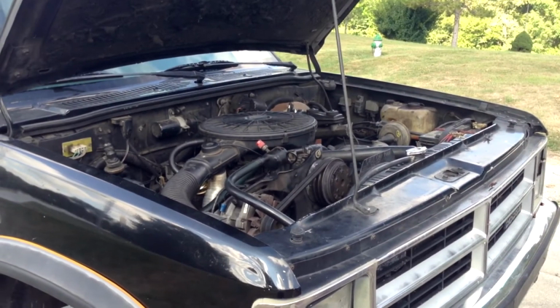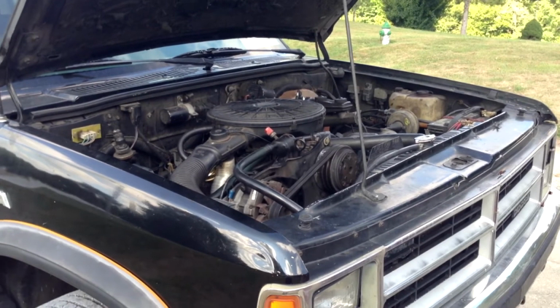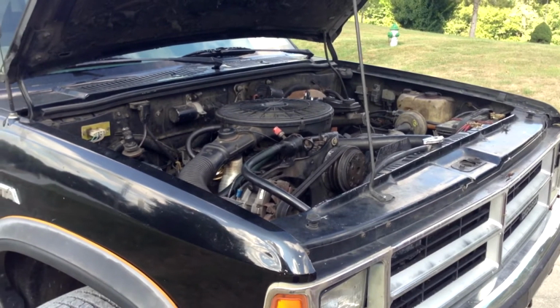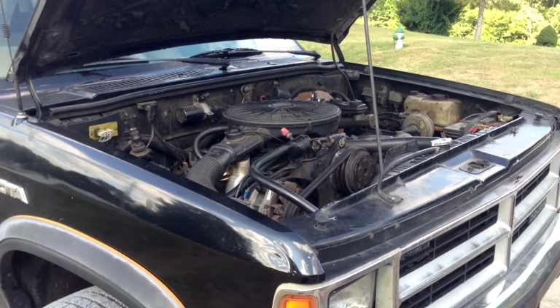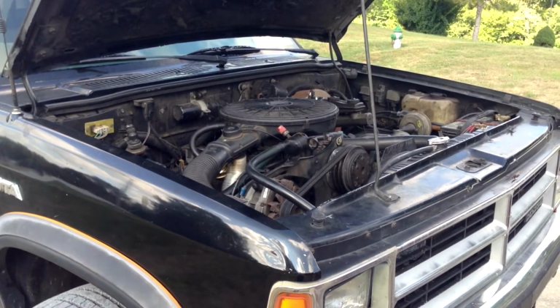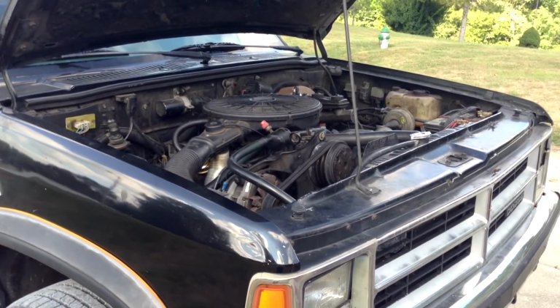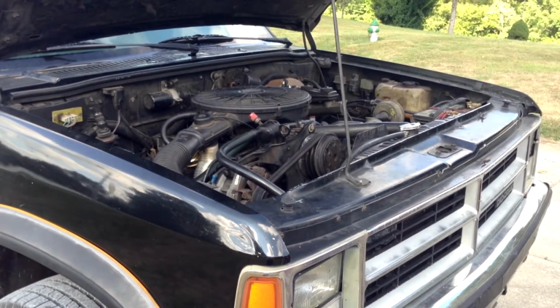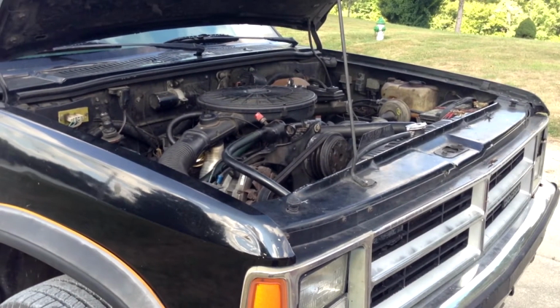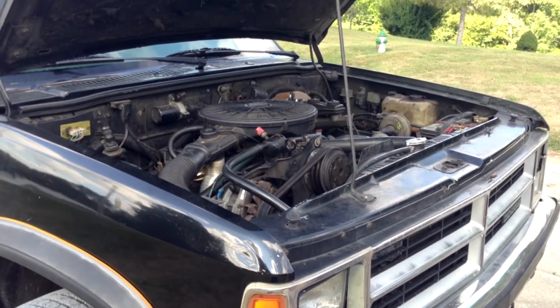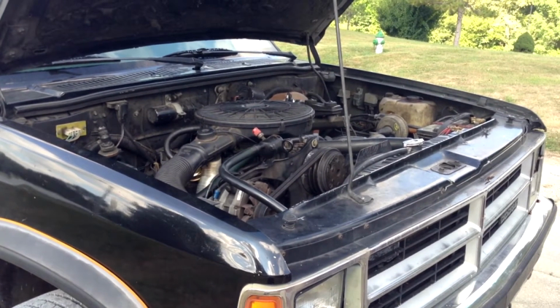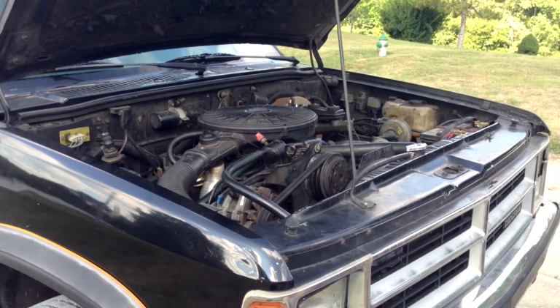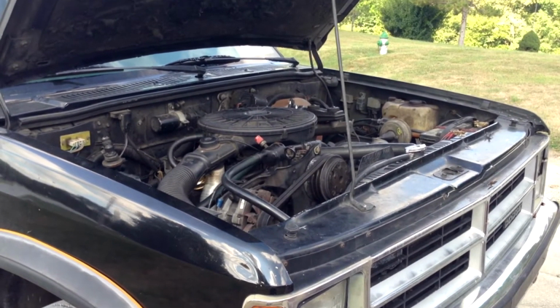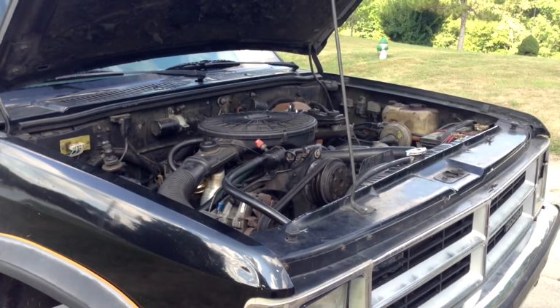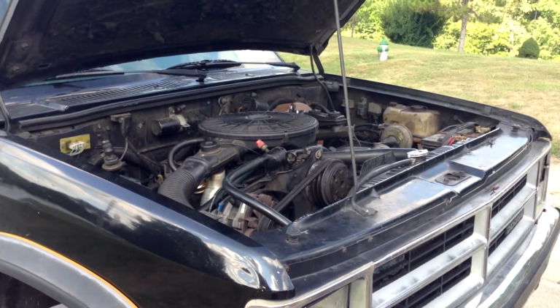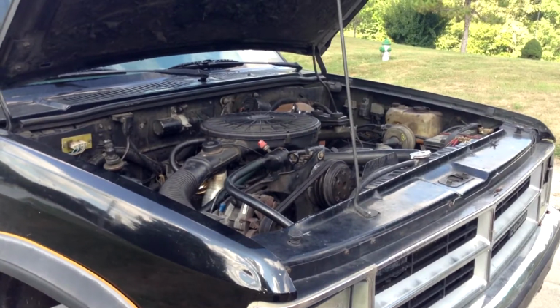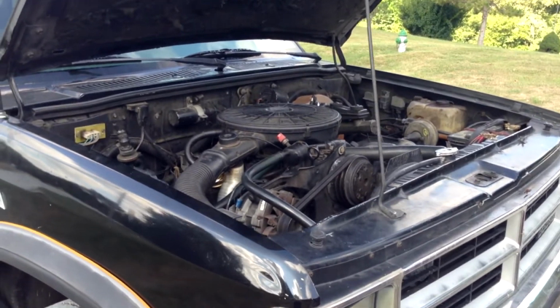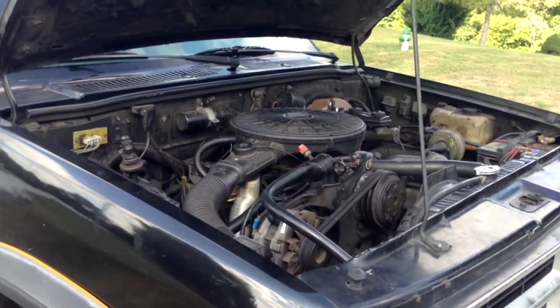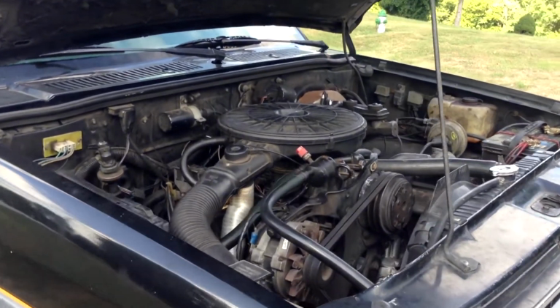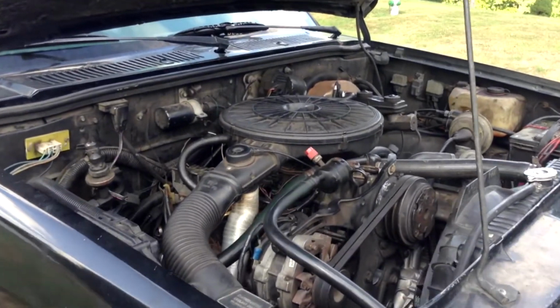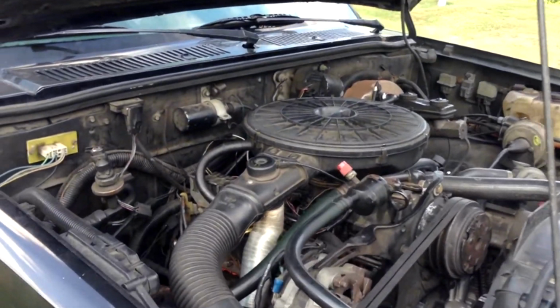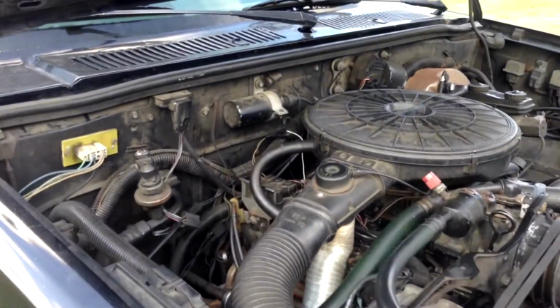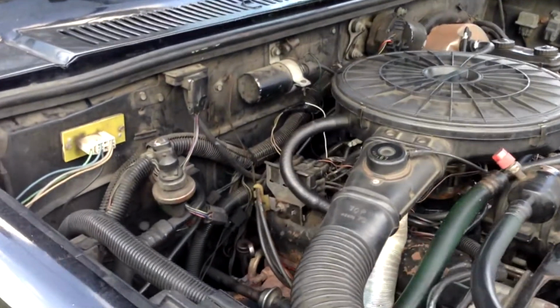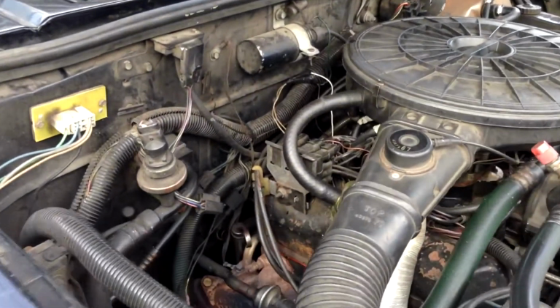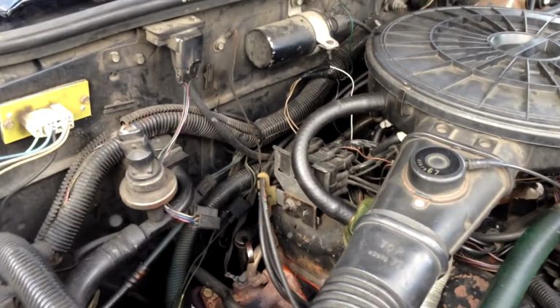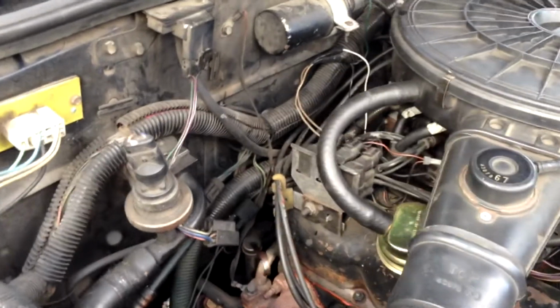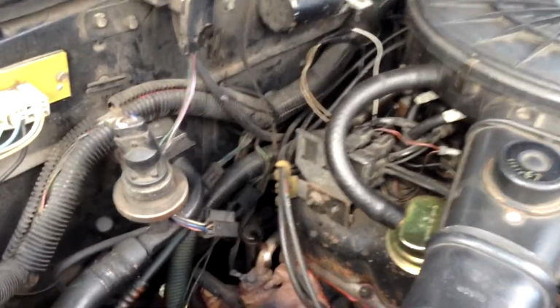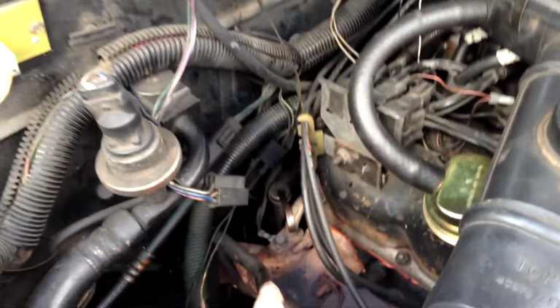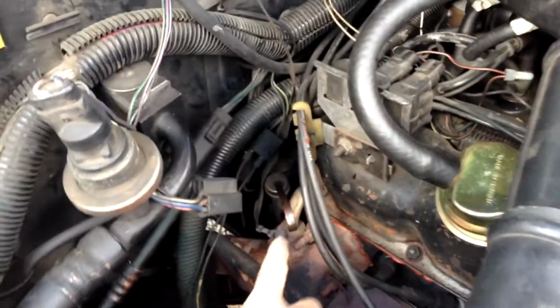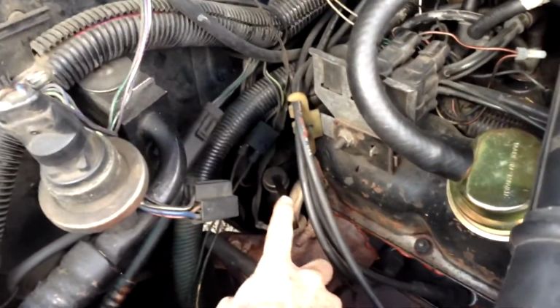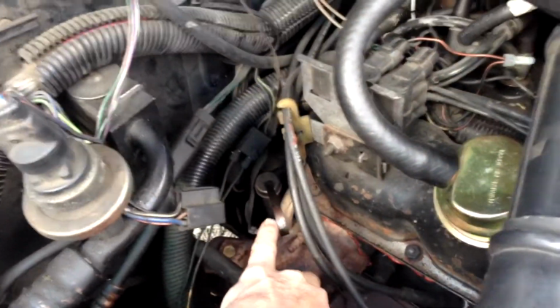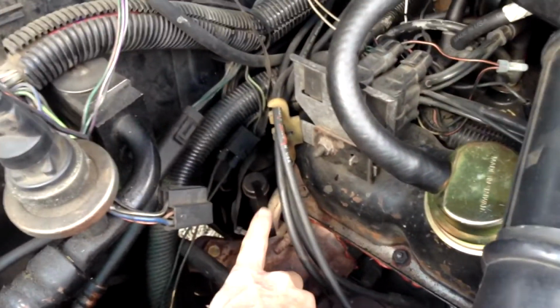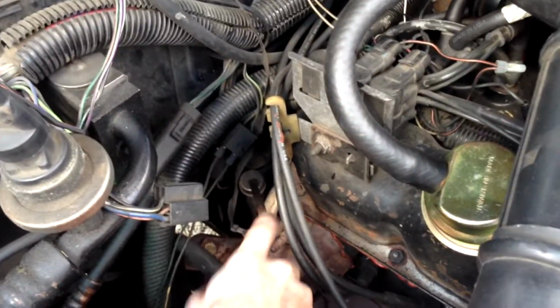I just got a question on YouTube about how to check the transmission fluid level in a 1988 Dodge Dakota, so I'm just going to post this quick video here. On the left-hand side, underneath the hood, there's a dipstick right here.